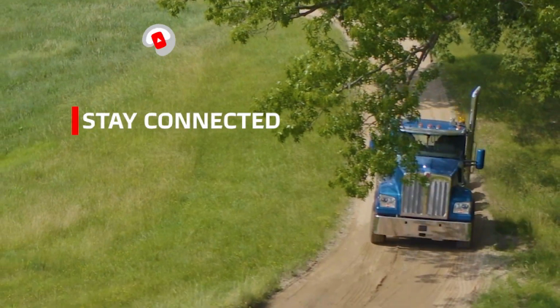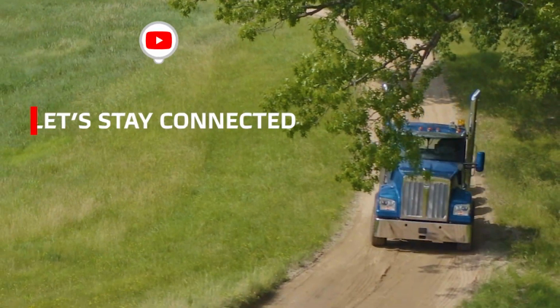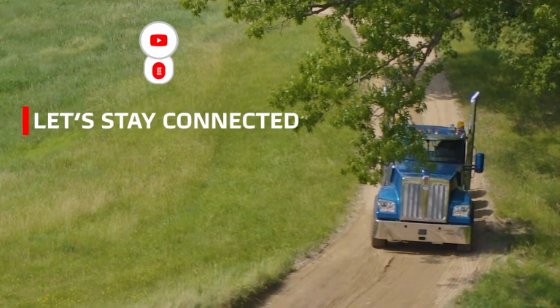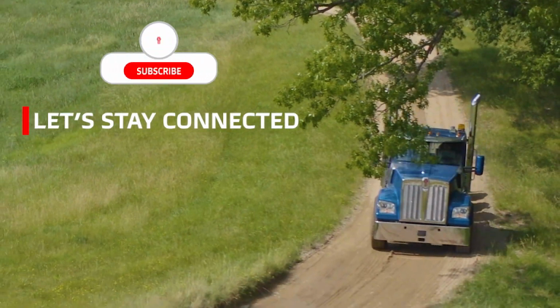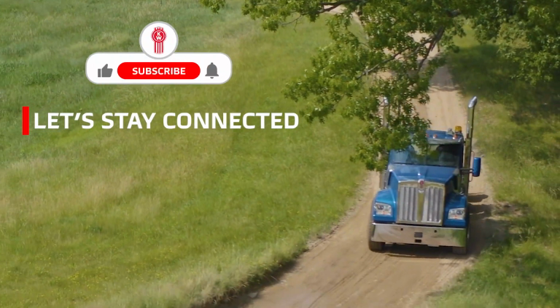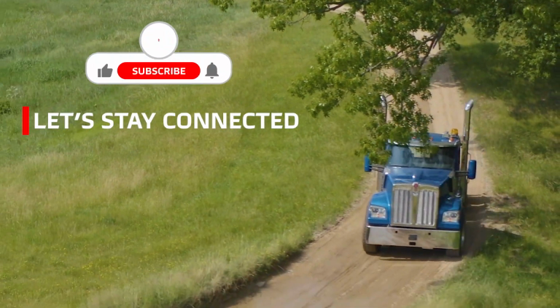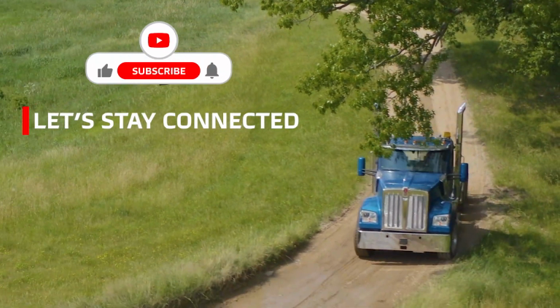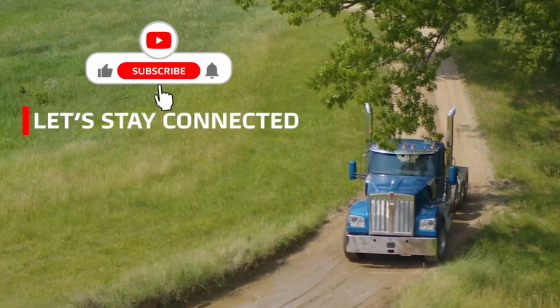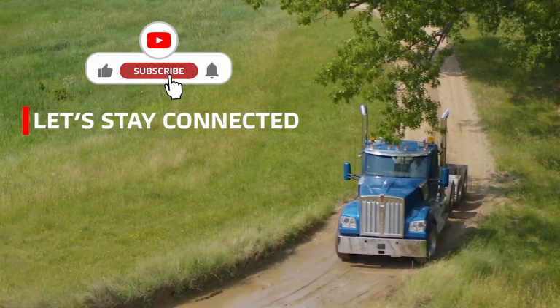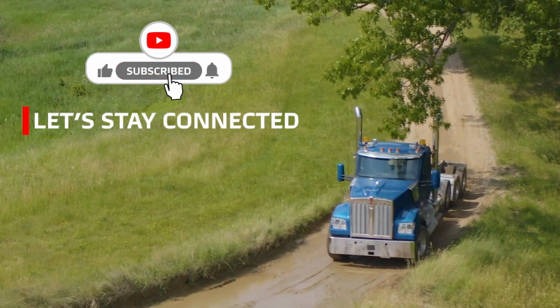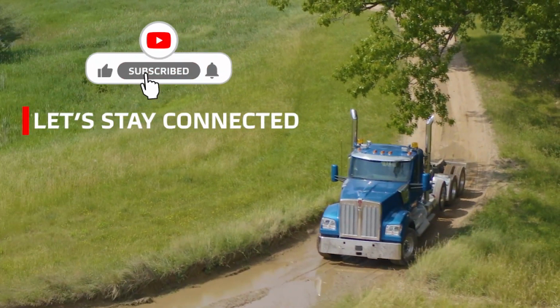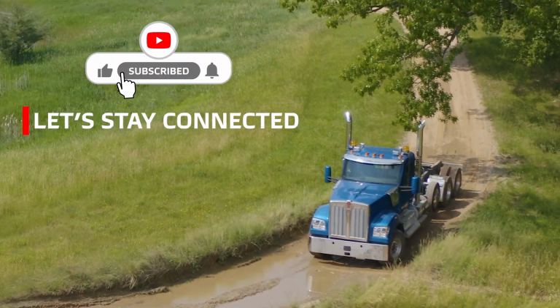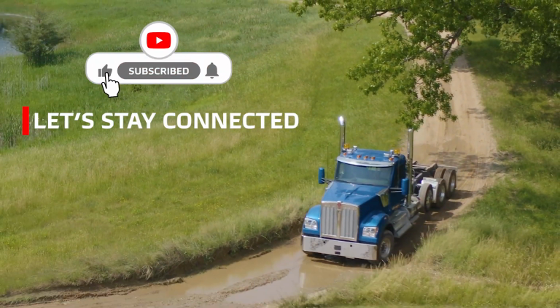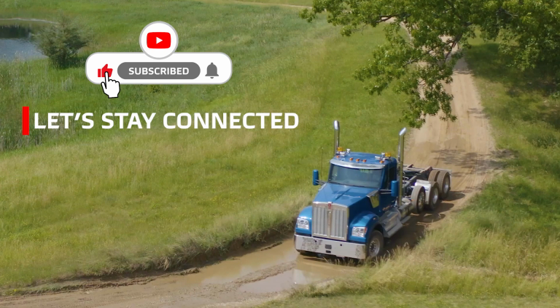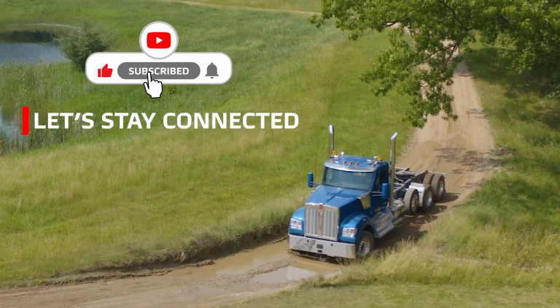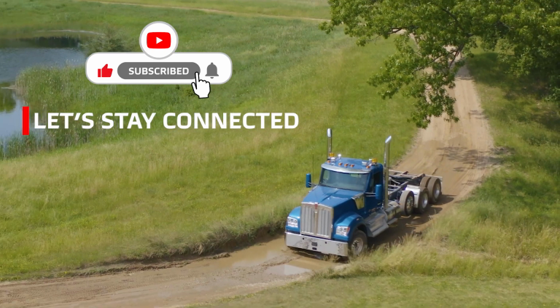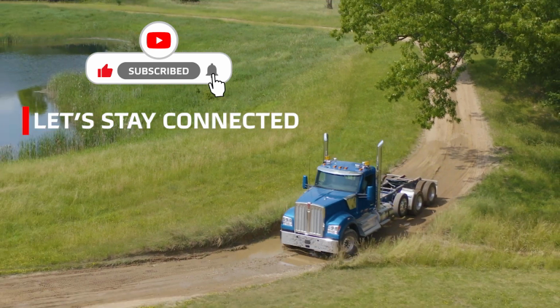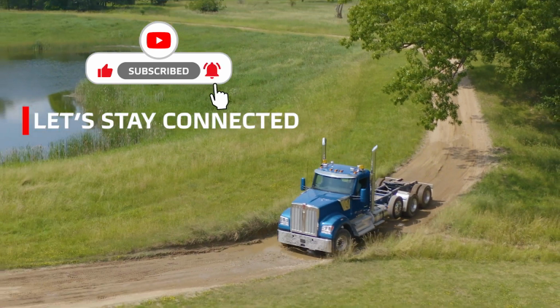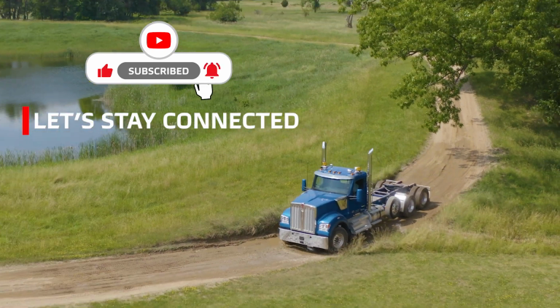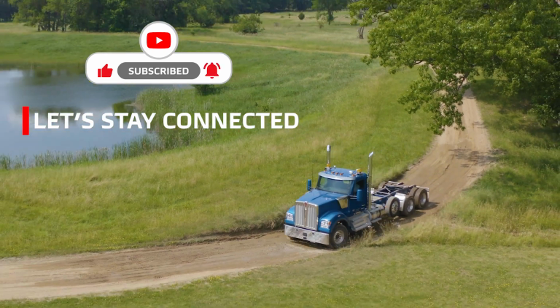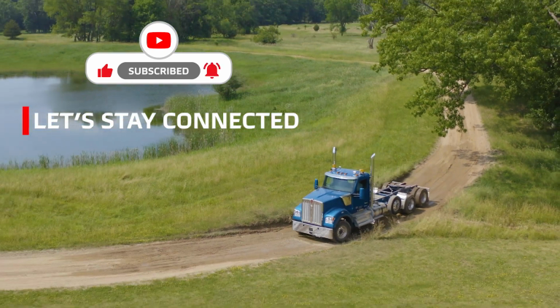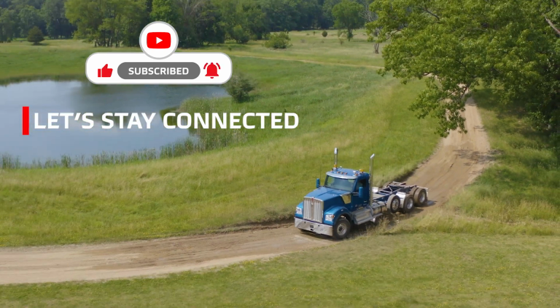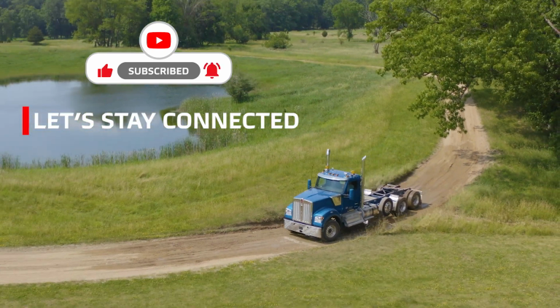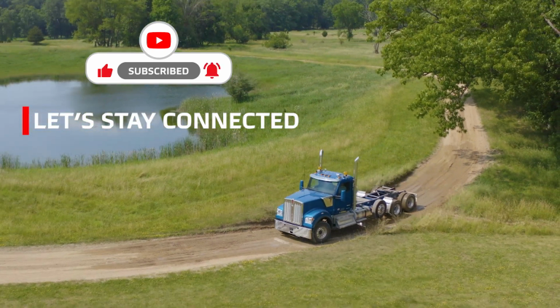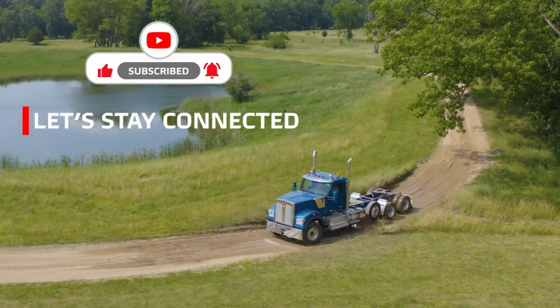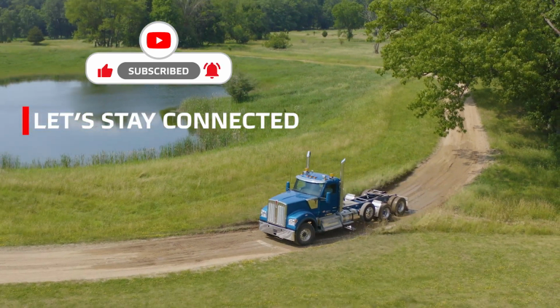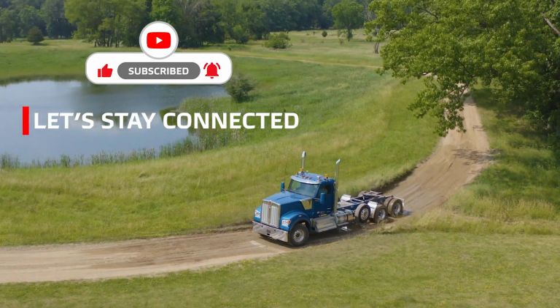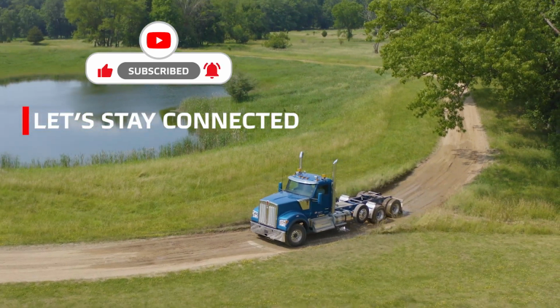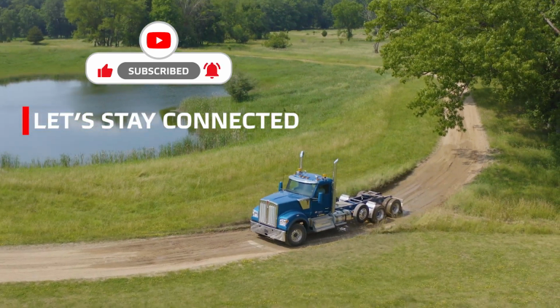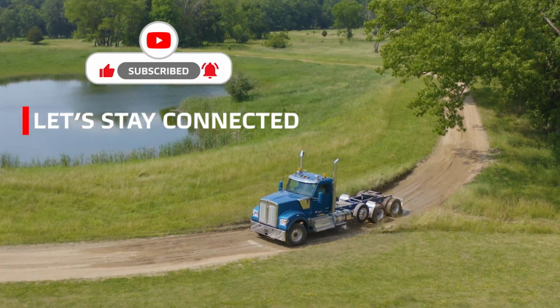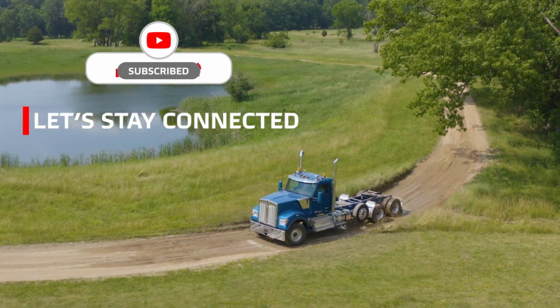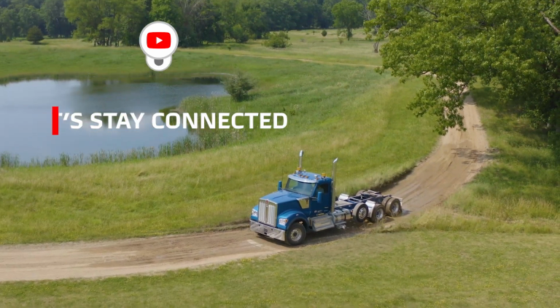Thanks for joining us as we looked at the advanced rock-free feature on PACCAR TX-18 Pro and TX-12 Pro transmissions. And until next time, let's stay connected.